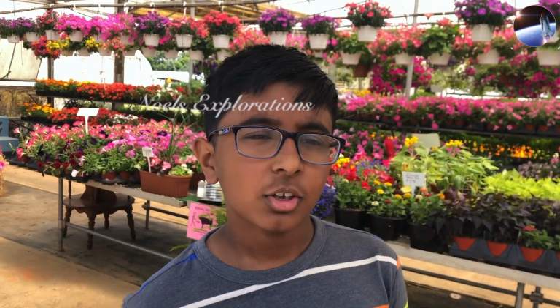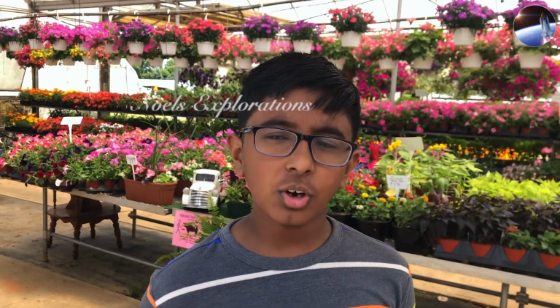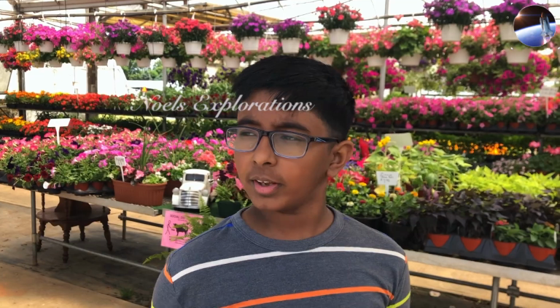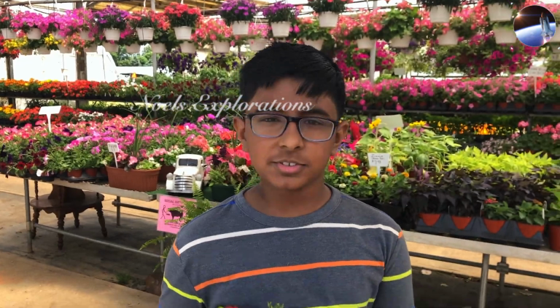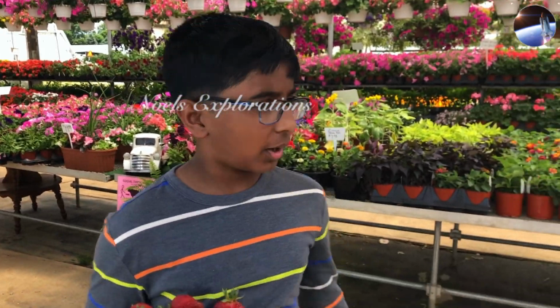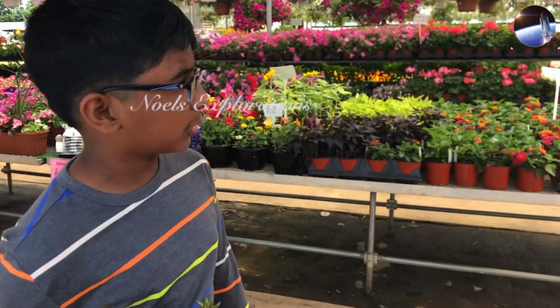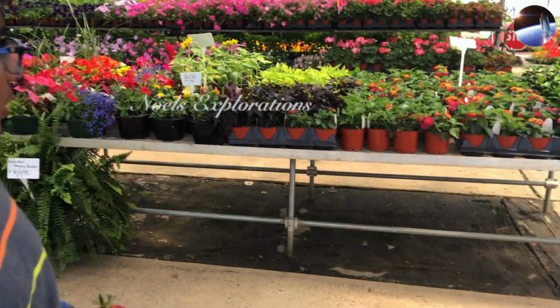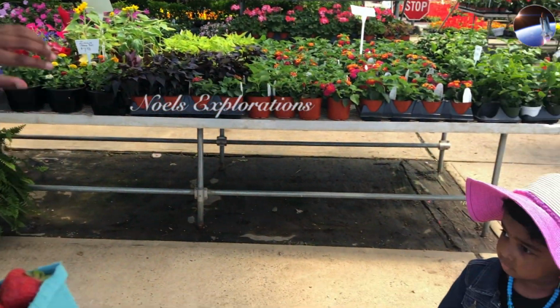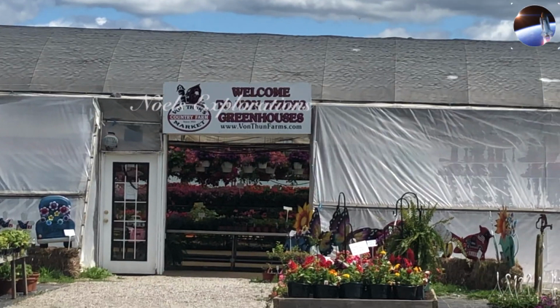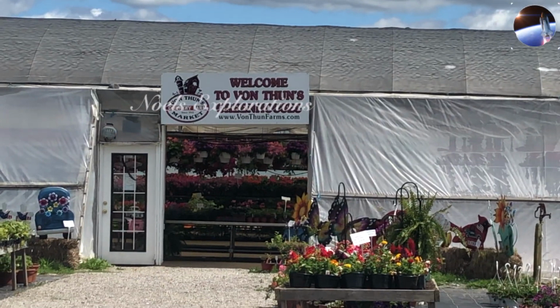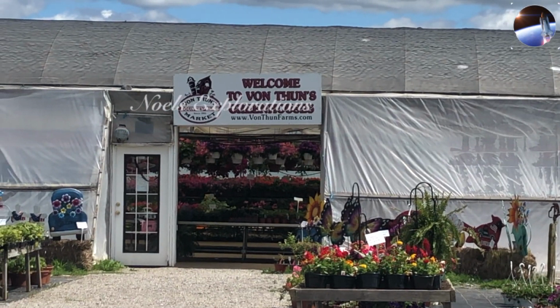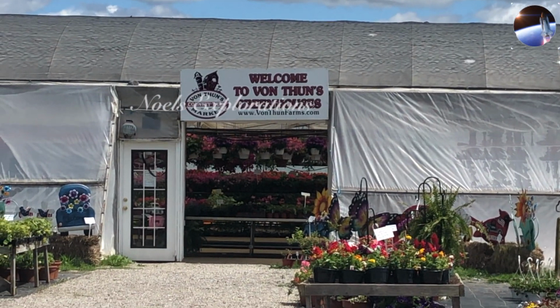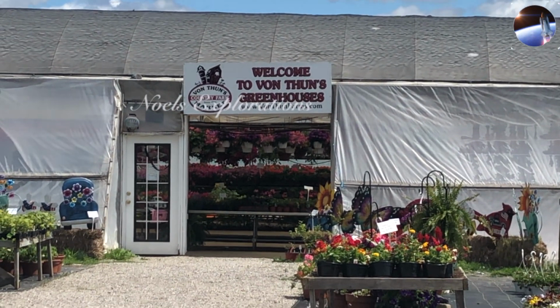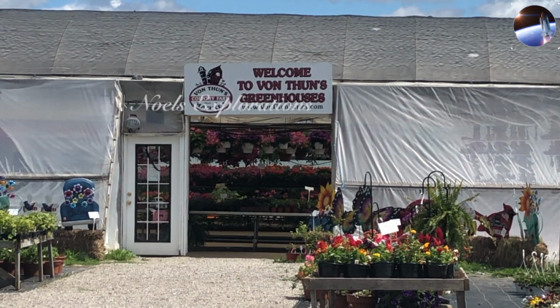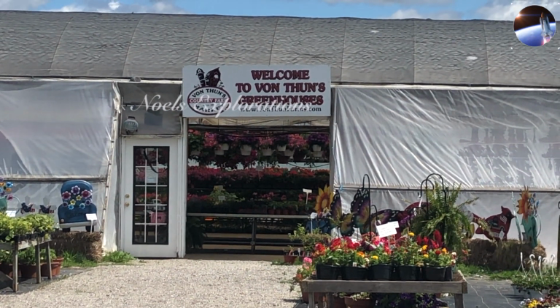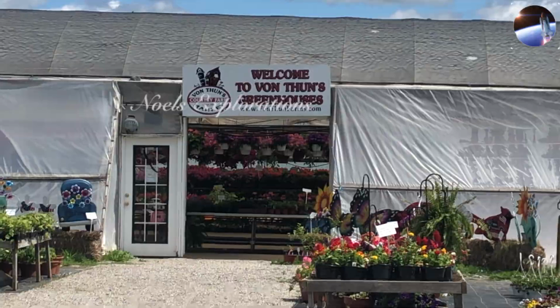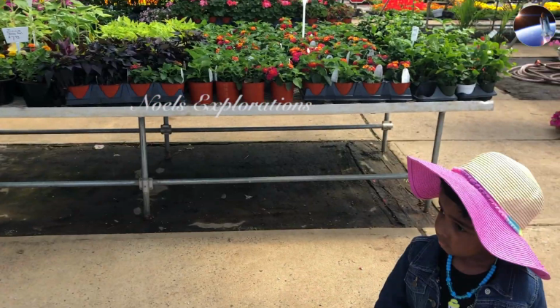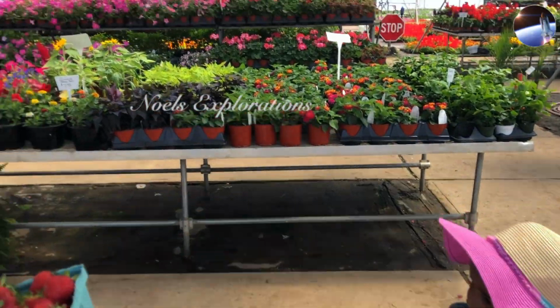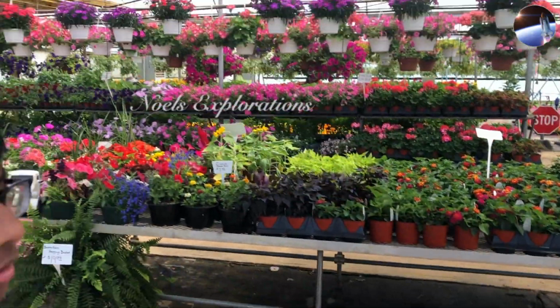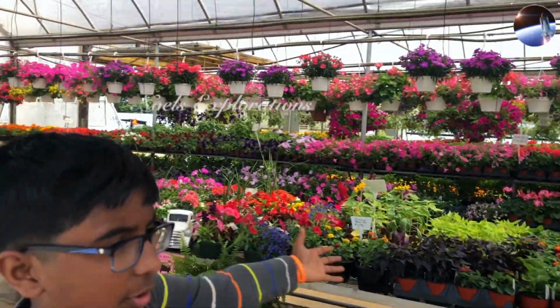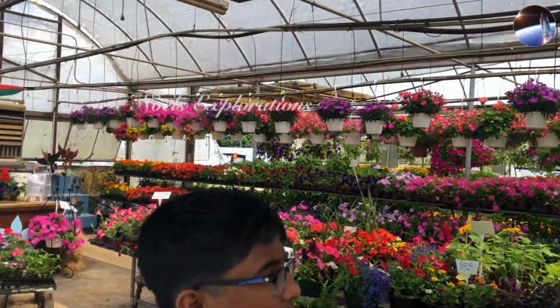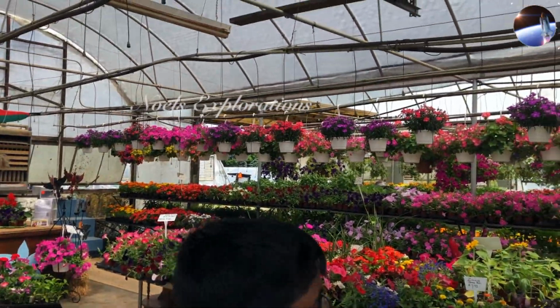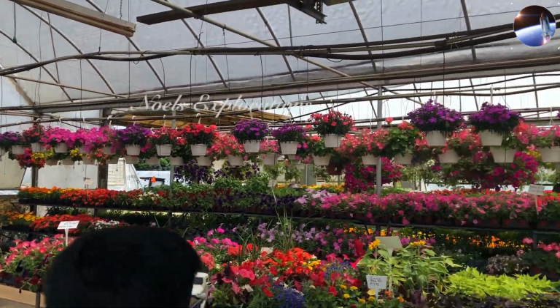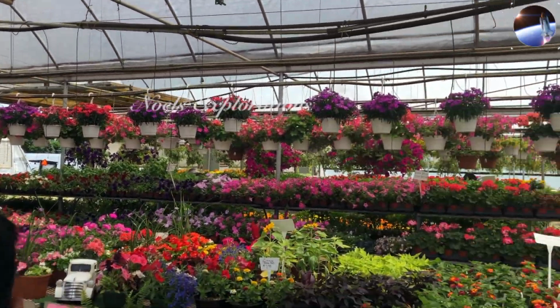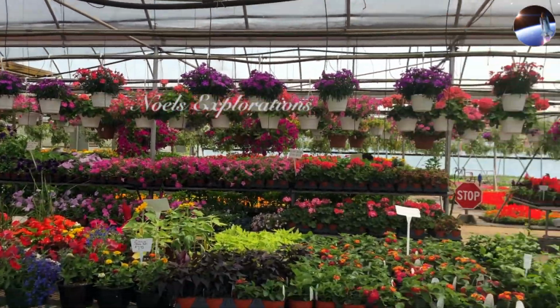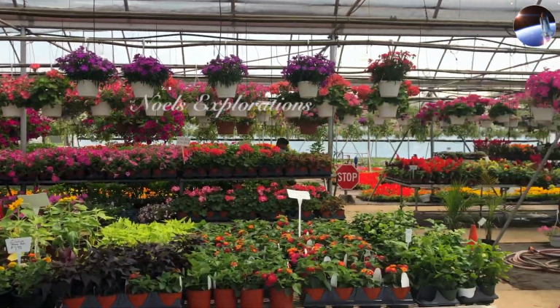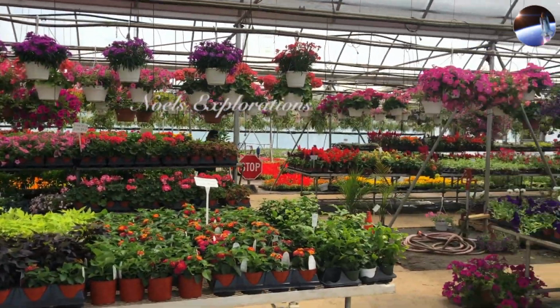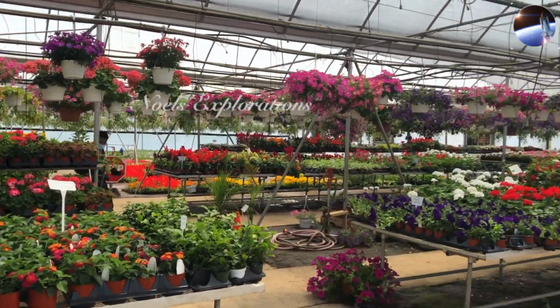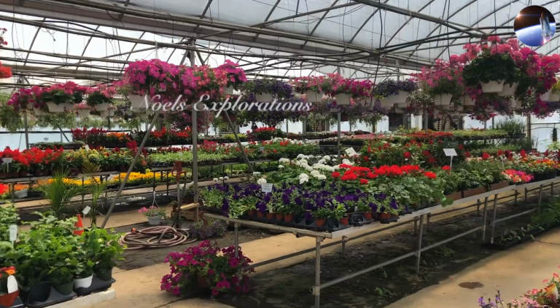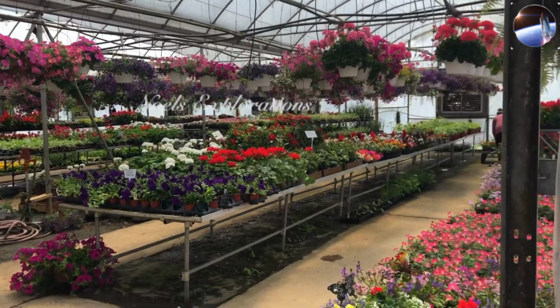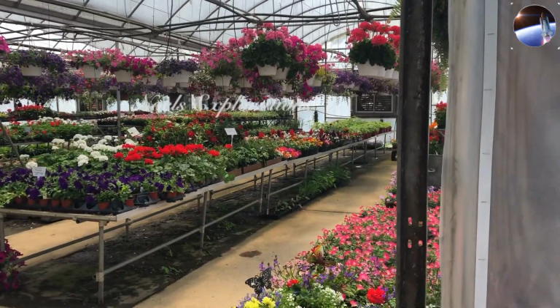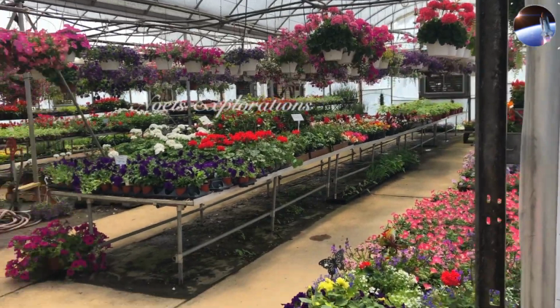It appears they do have a greenhouse. There's also a counter where you can buy a lot of flowers.